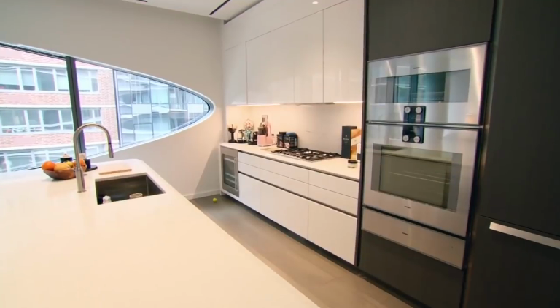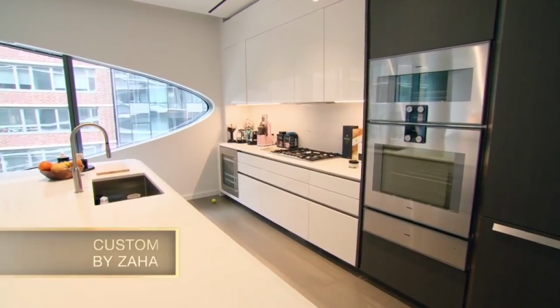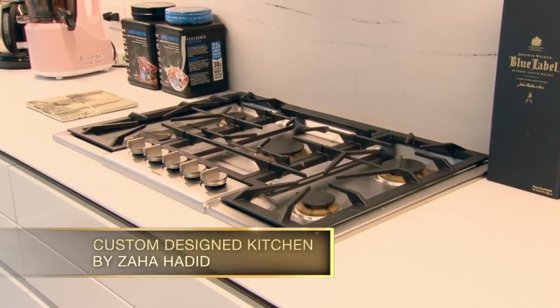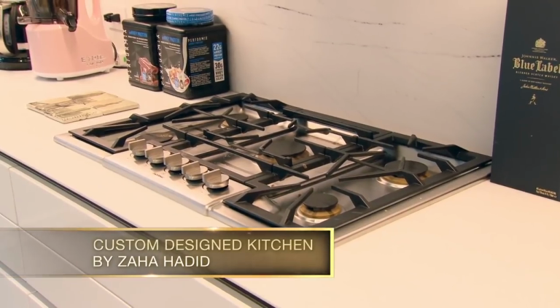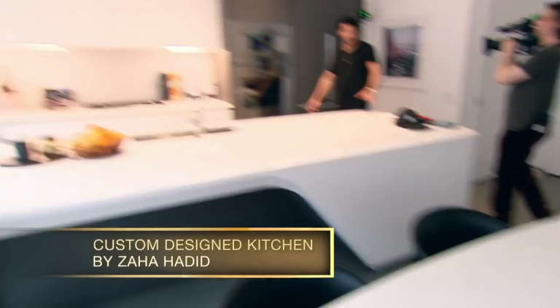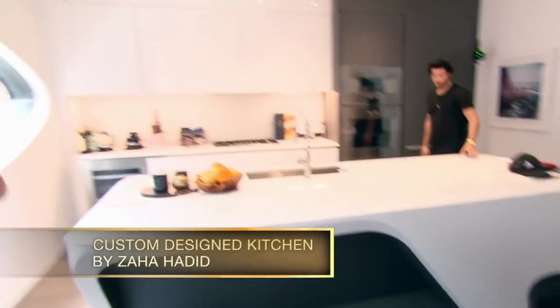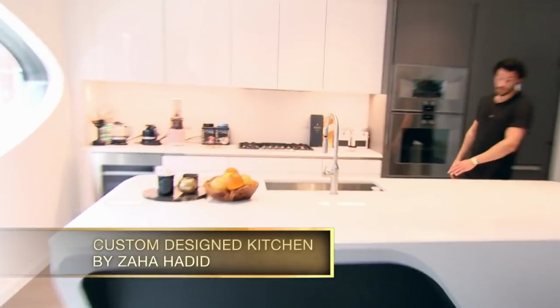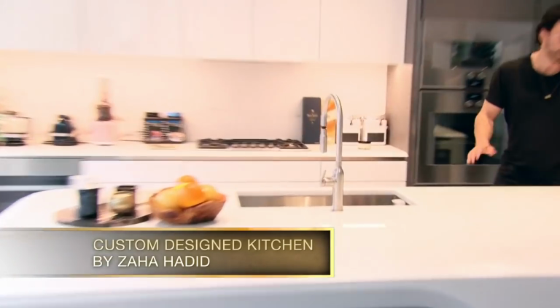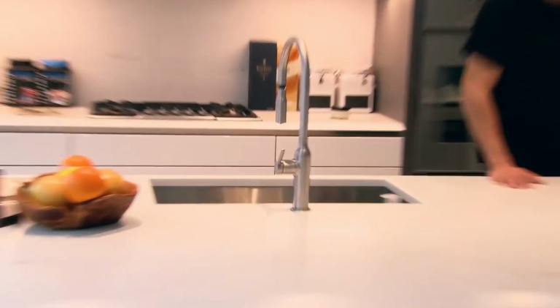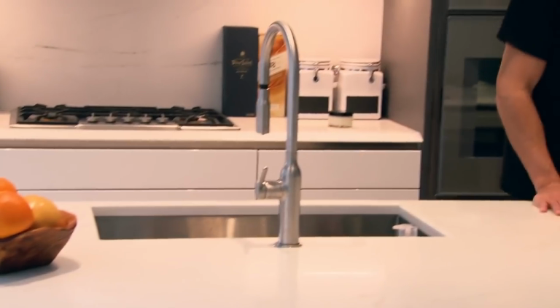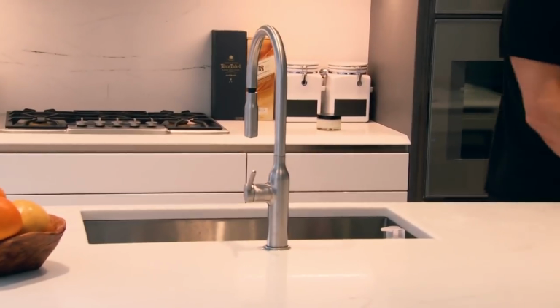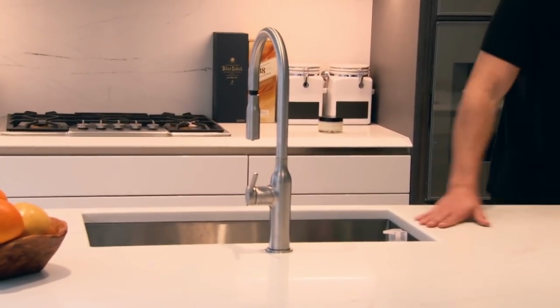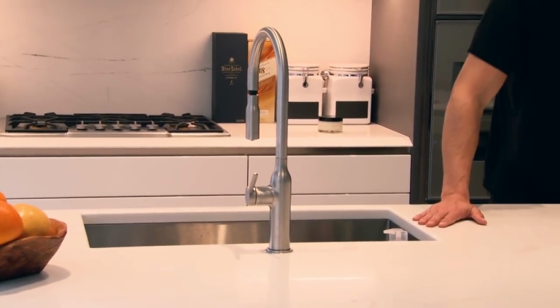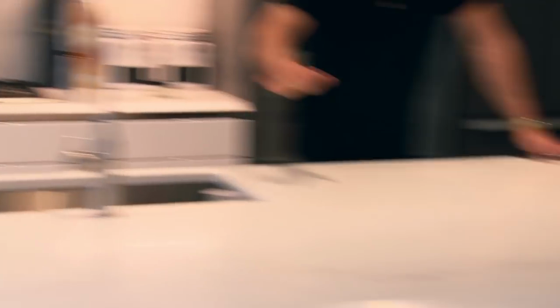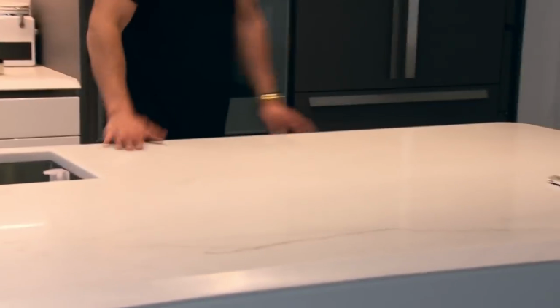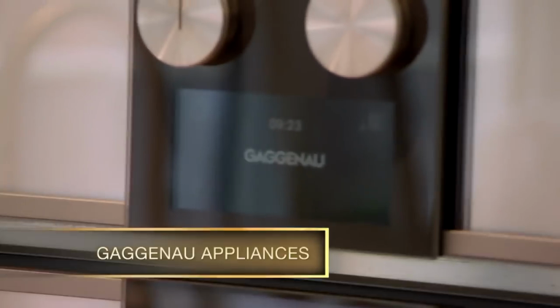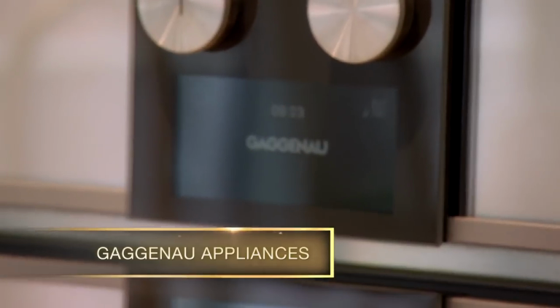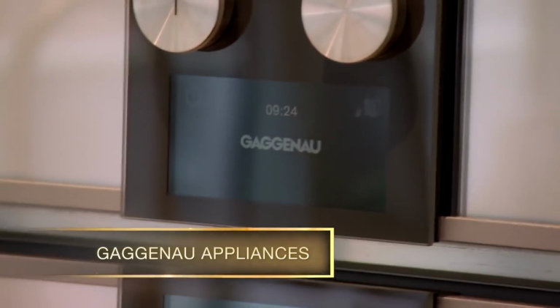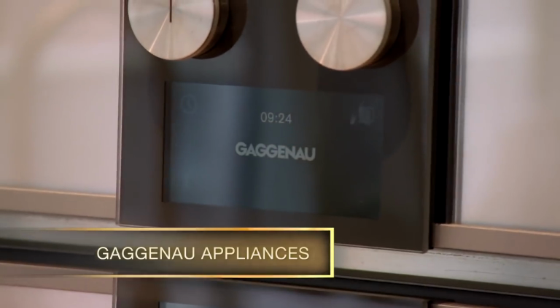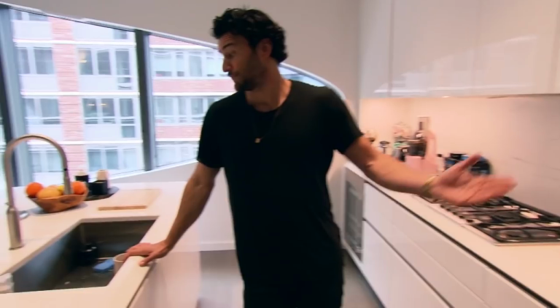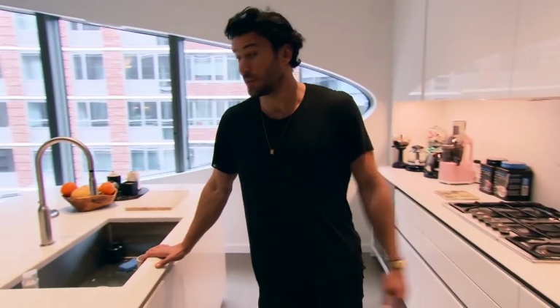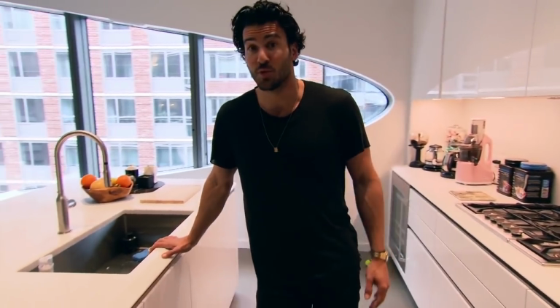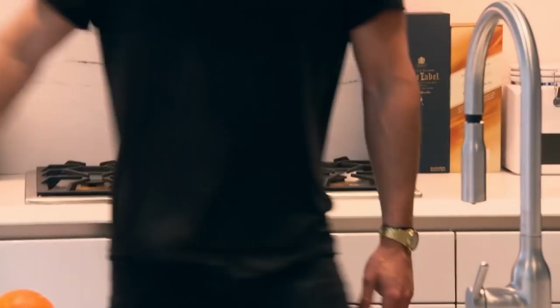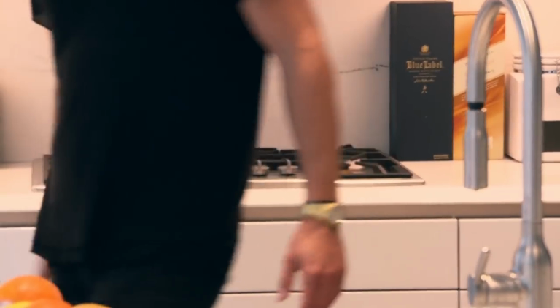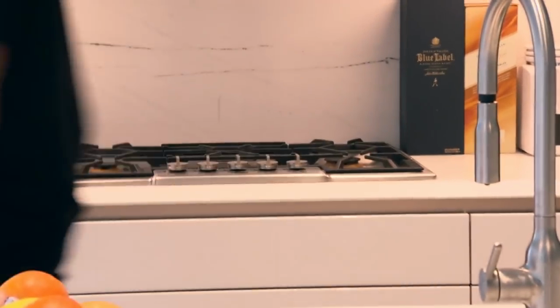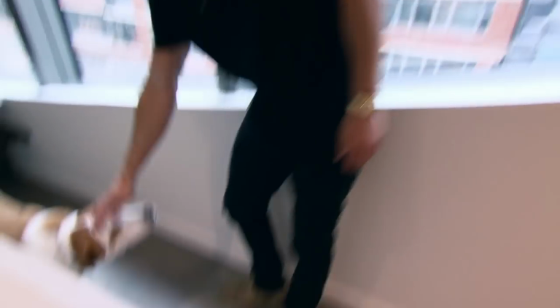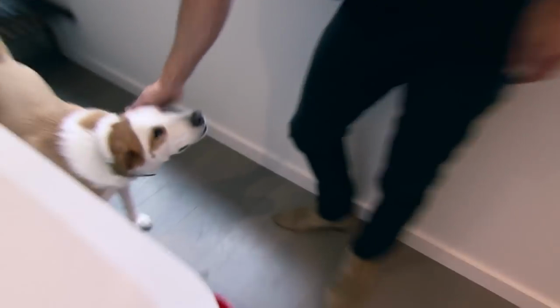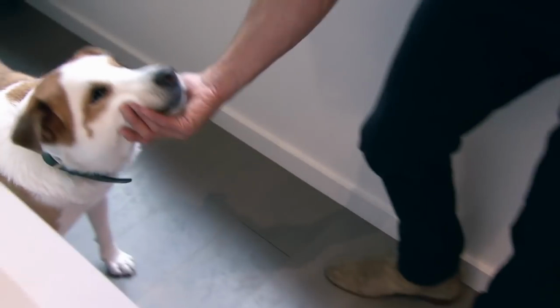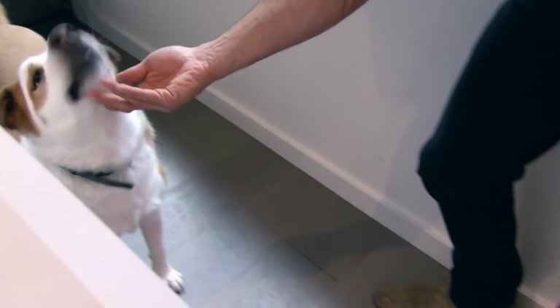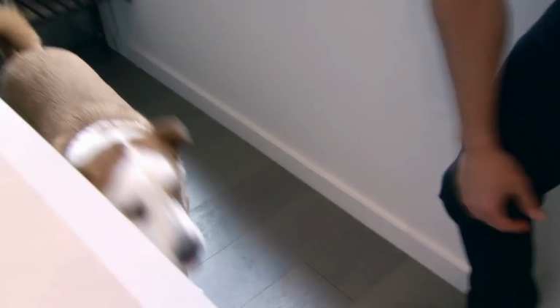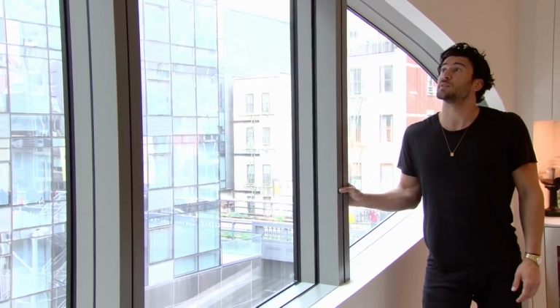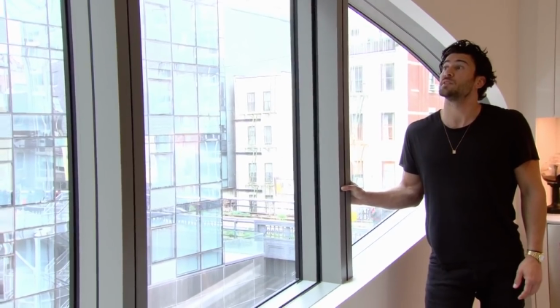The kitchen is designed by Zaha Hadid and manufactured by Bolfi out of Italy, so top-of-the-line appliances from Gaggenau — beautiful stone. Can't really ask for more.